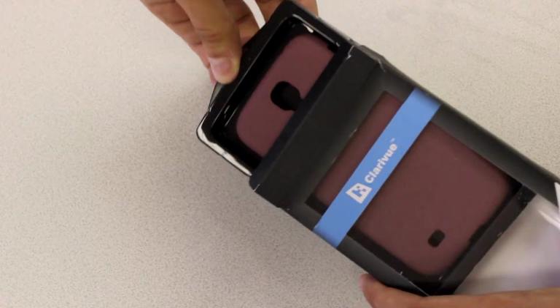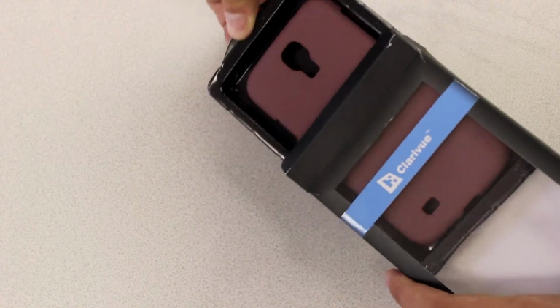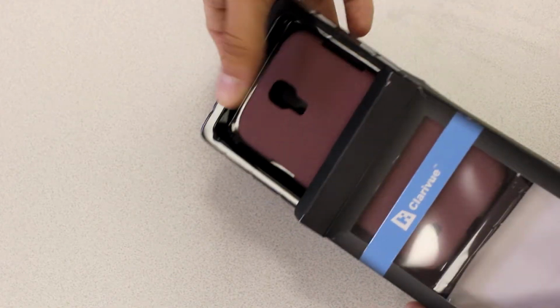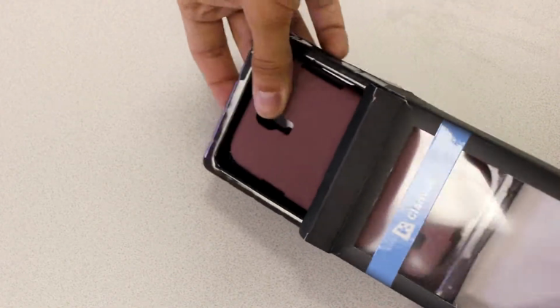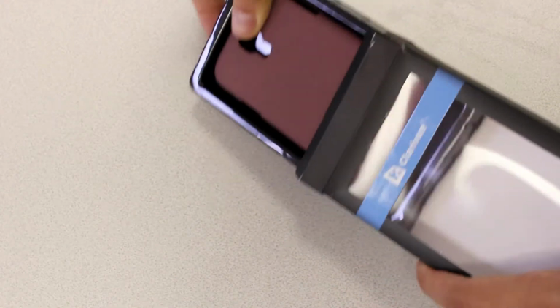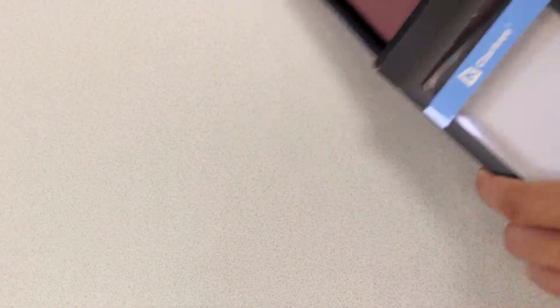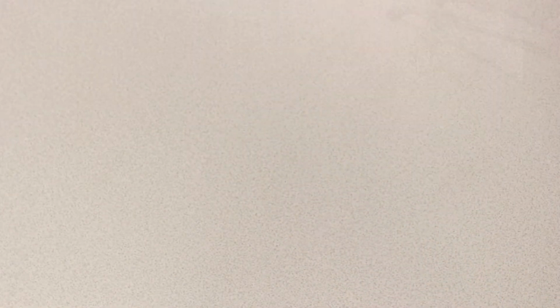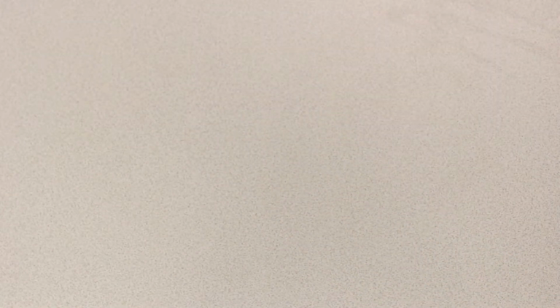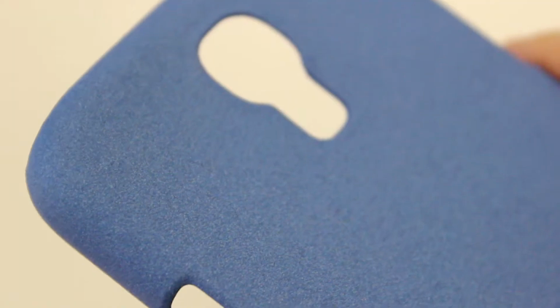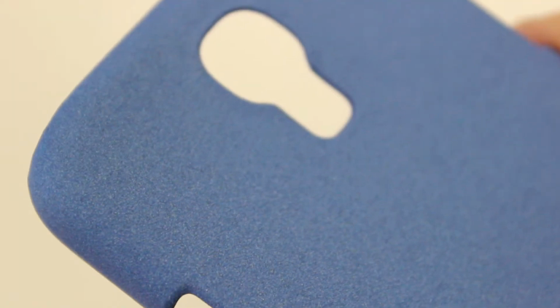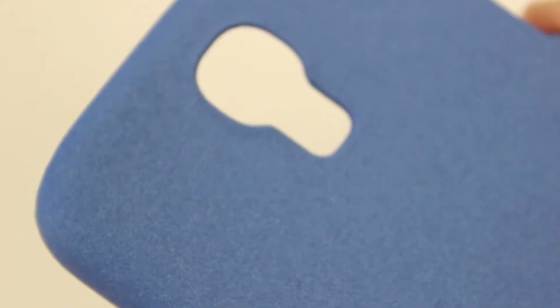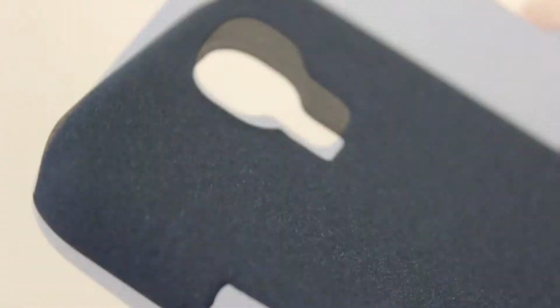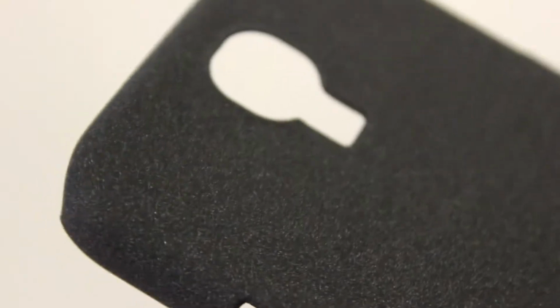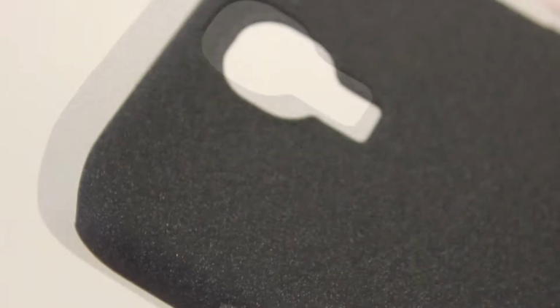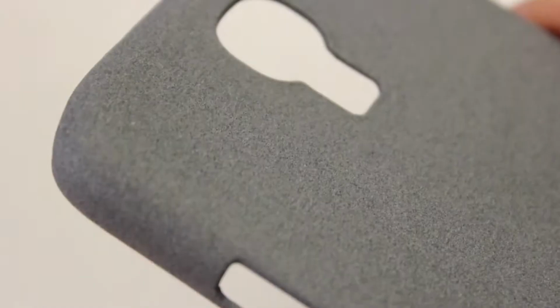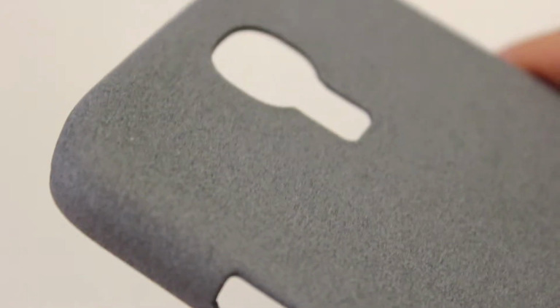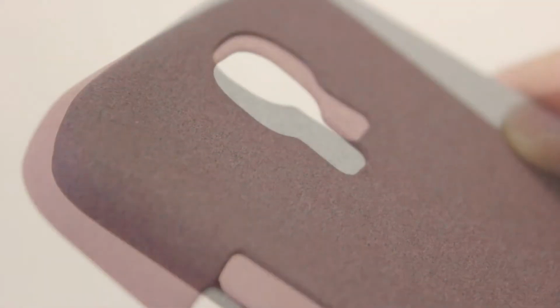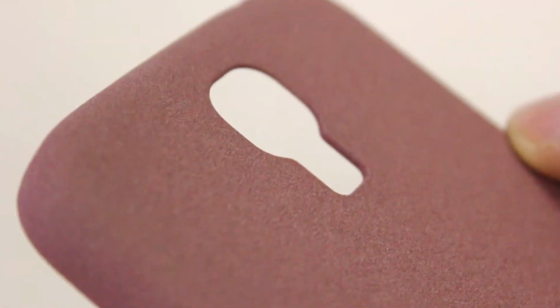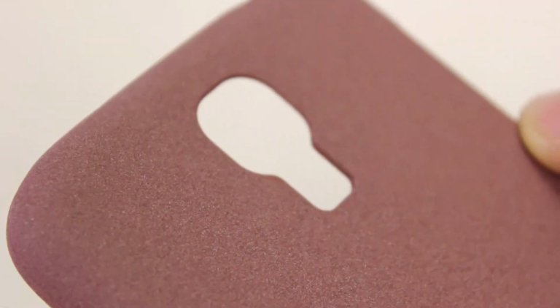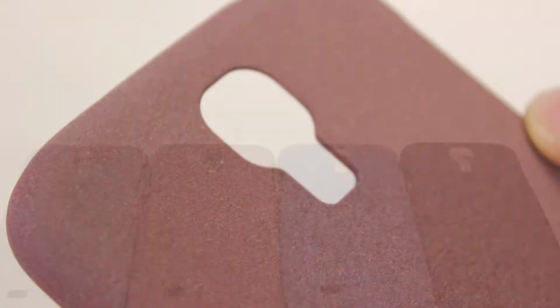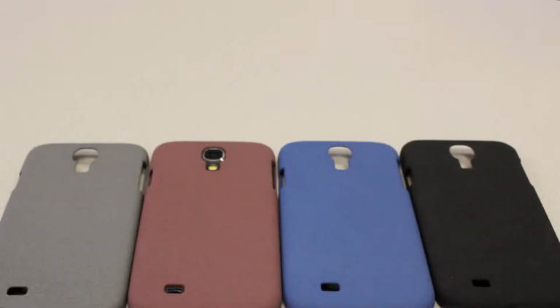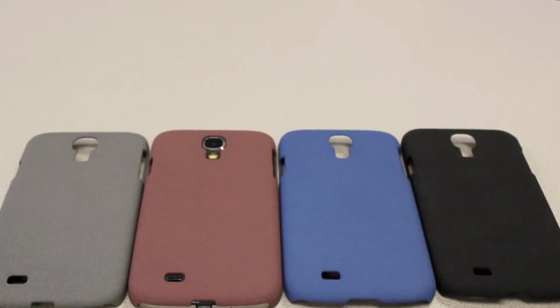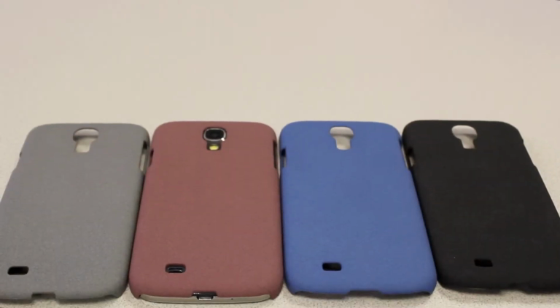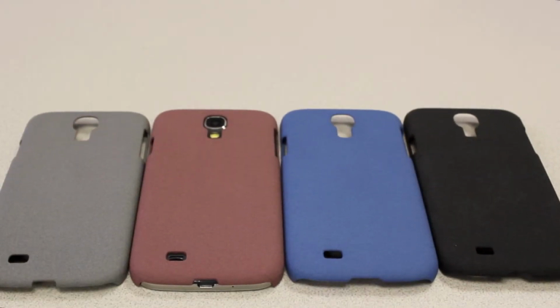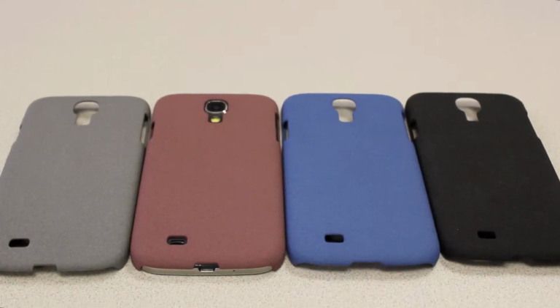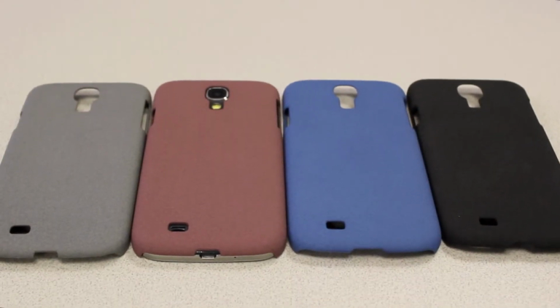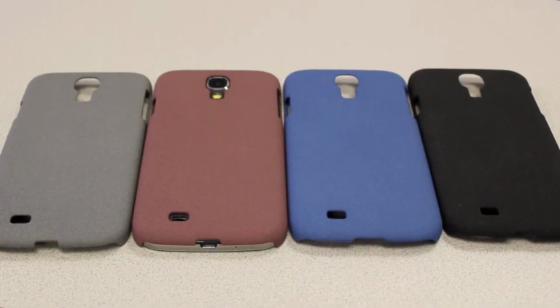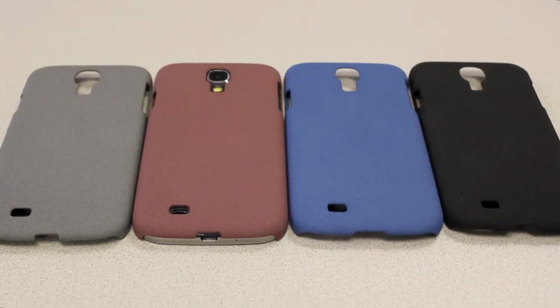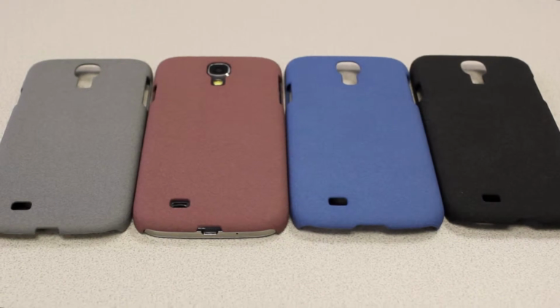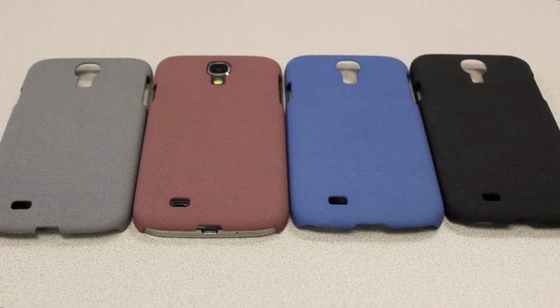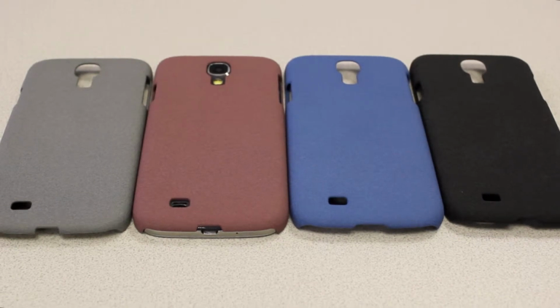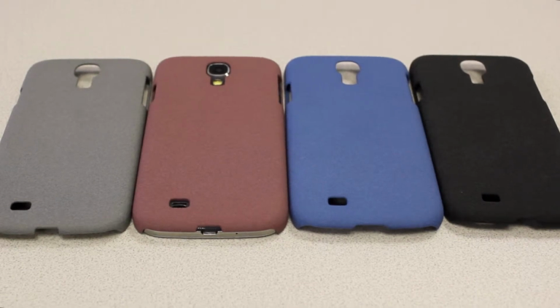We've got four gorgeous colors to choose from: there's blue, there's black, there's gray, and there's red. Take your pick, but rest assured that all of these cases both look and feel amazing.